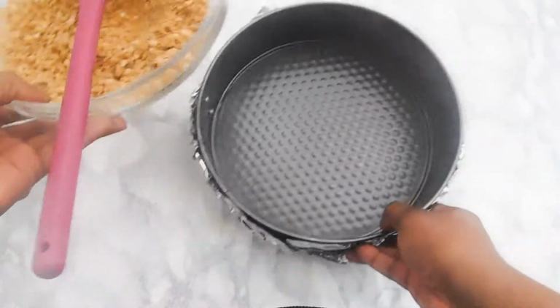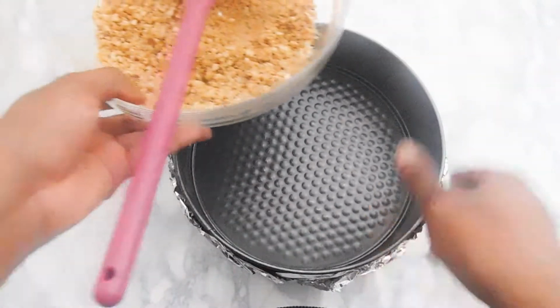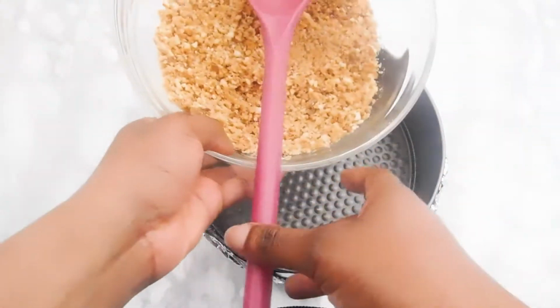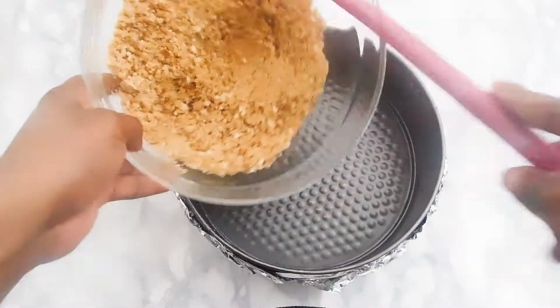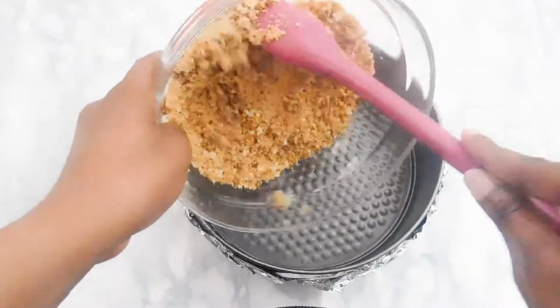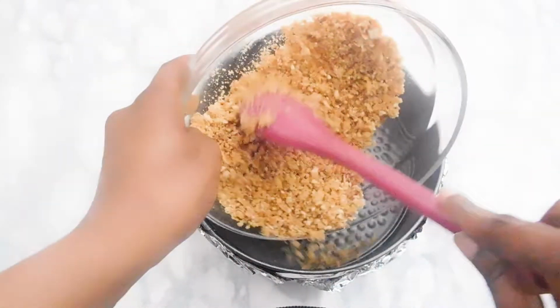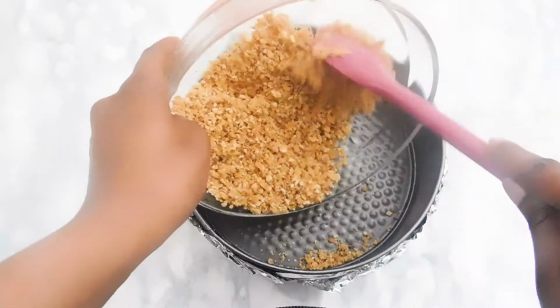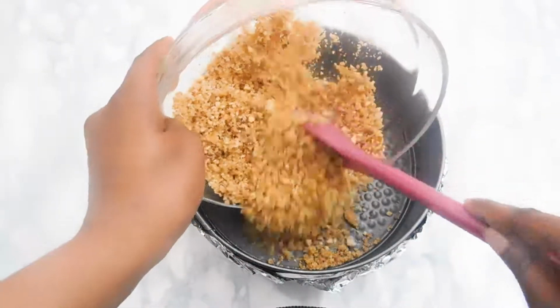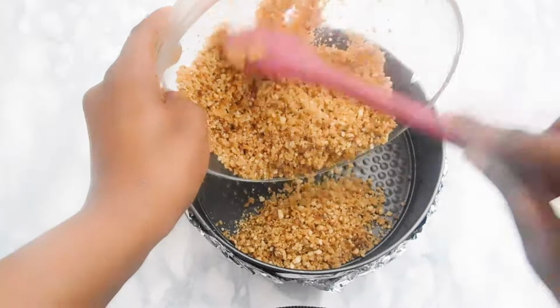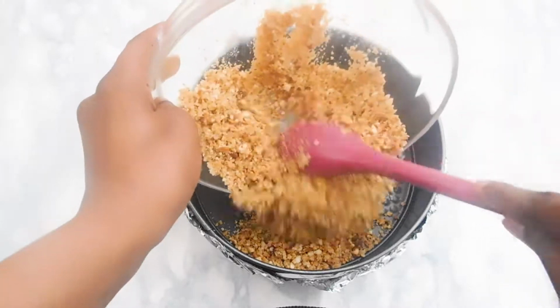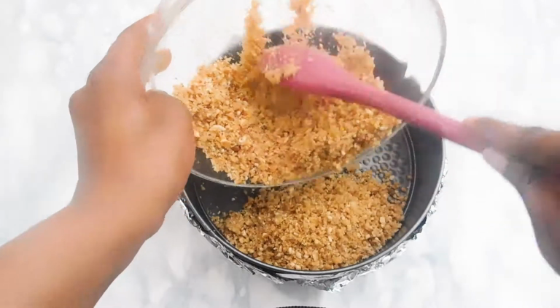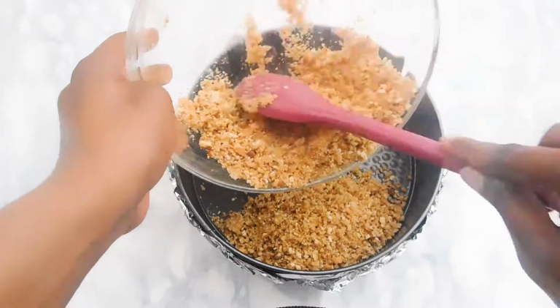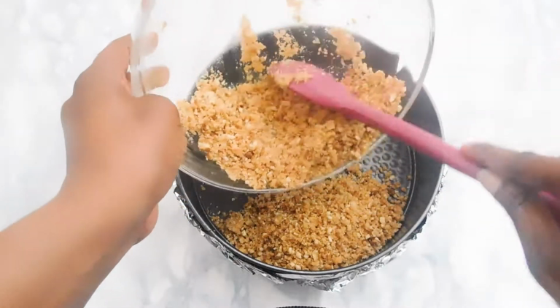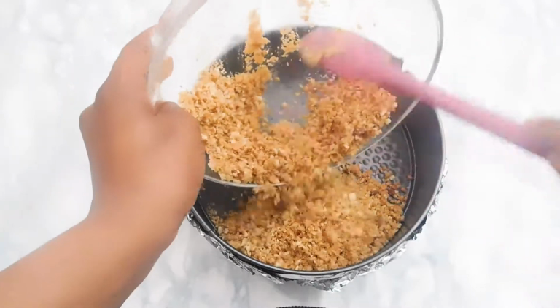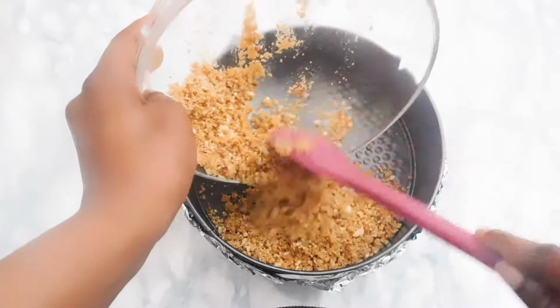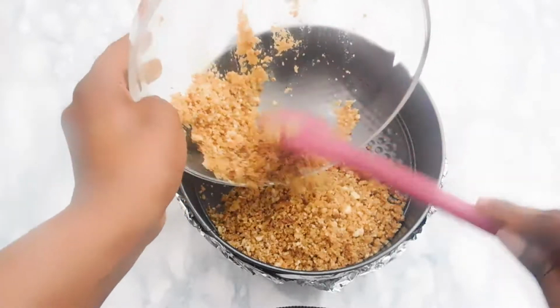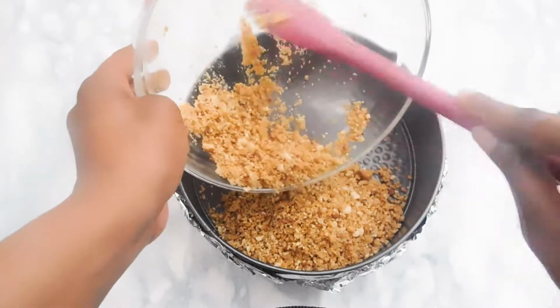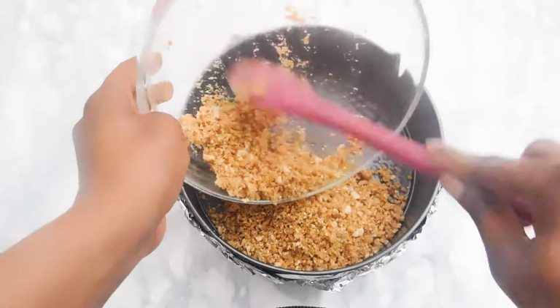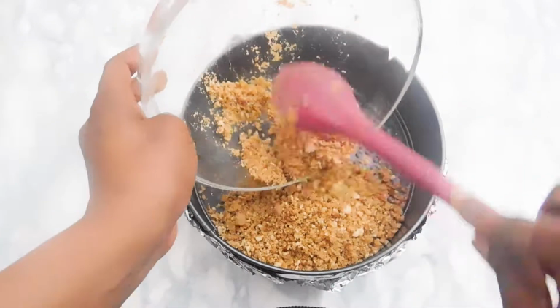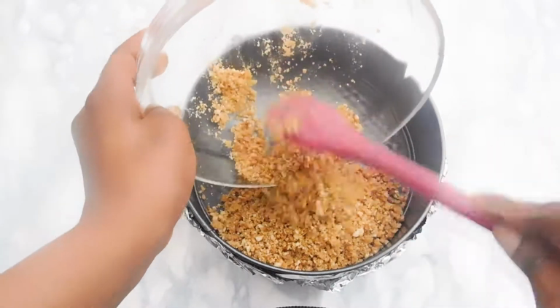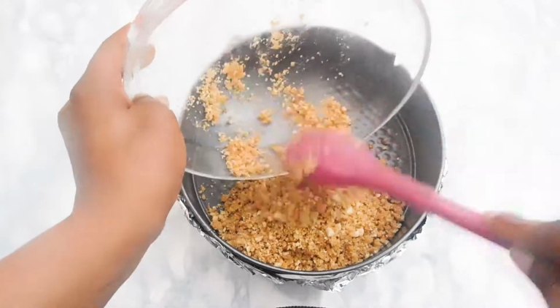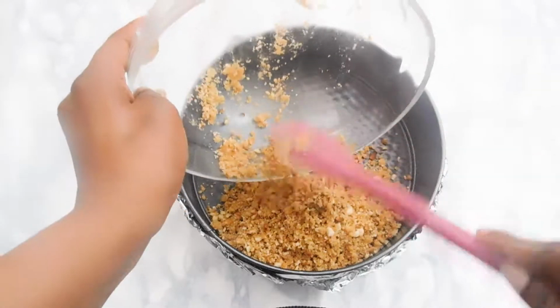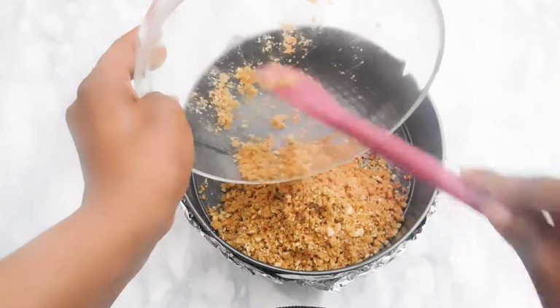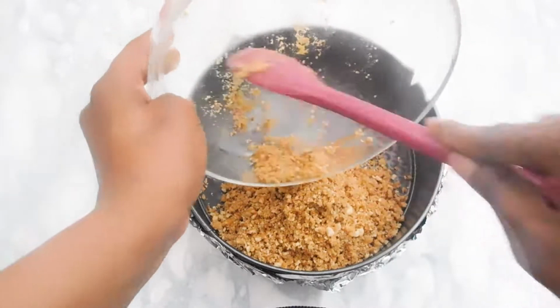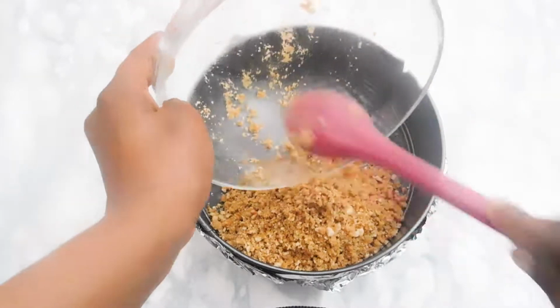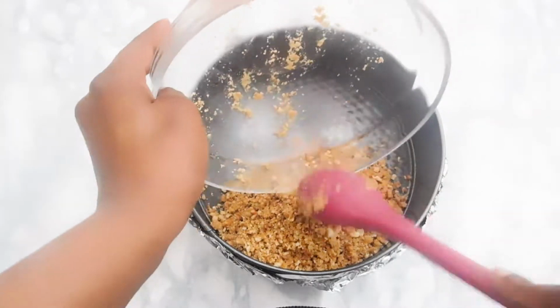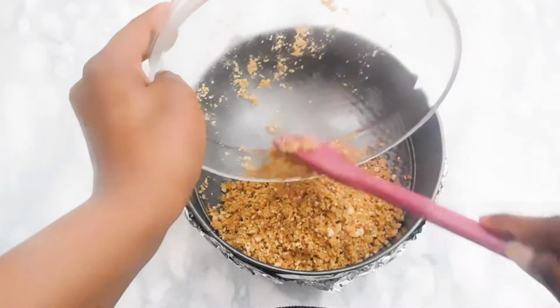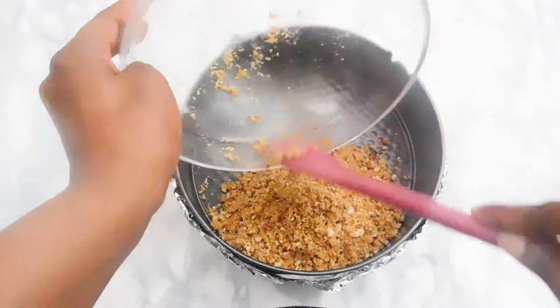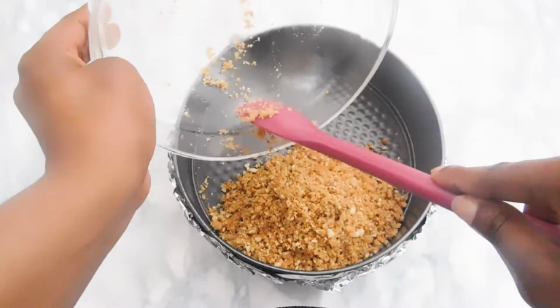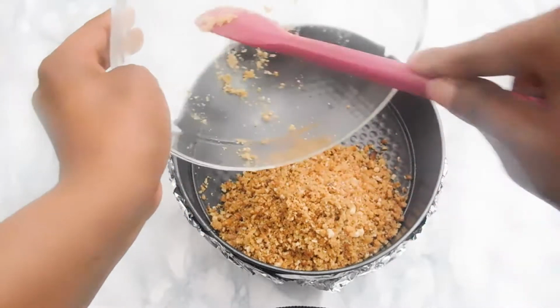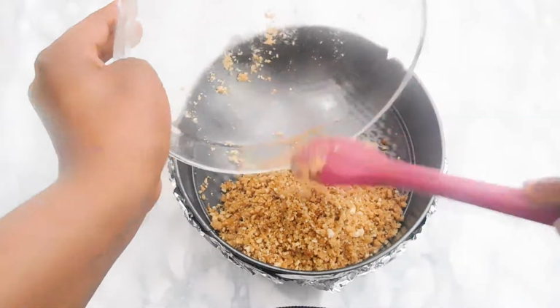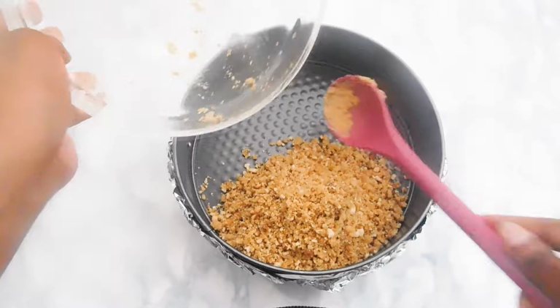Once it is well covered, we're going to bake it for about 10 minutes in a preheated oven. The exact measurements and degrees for everything will be on my blog, tasteefulrecipes.com — links will be in the bio.